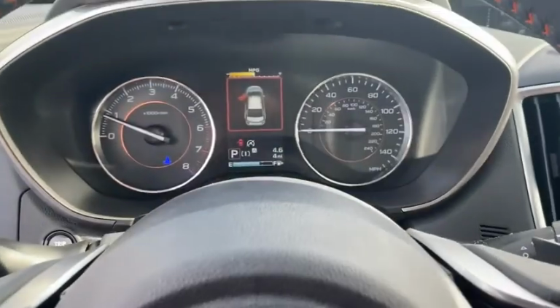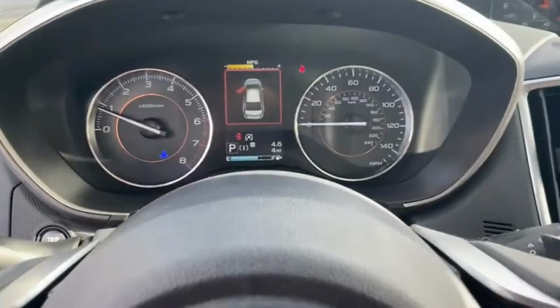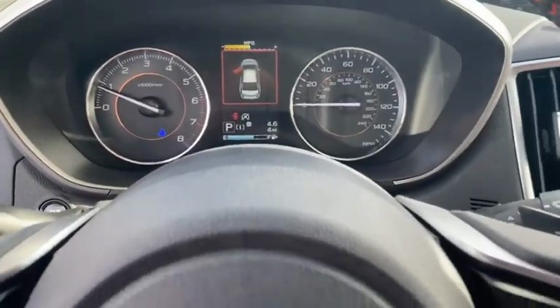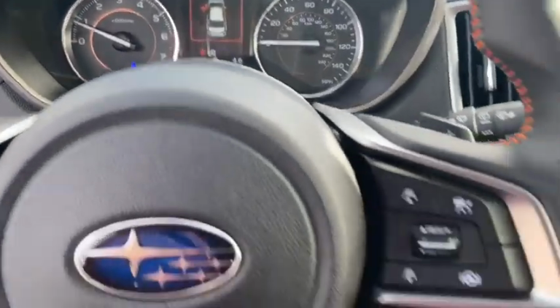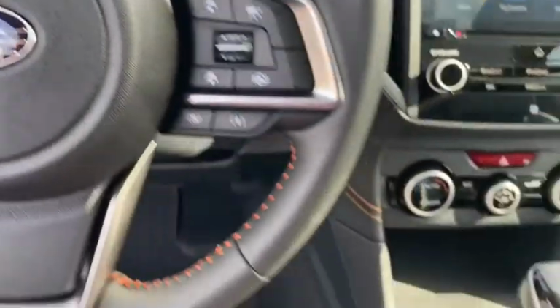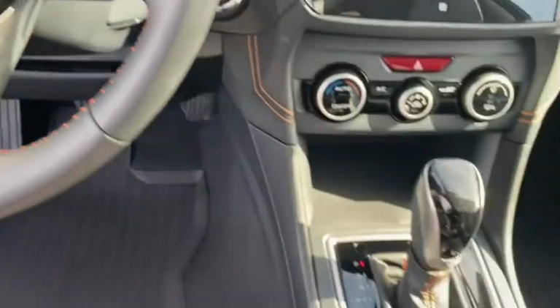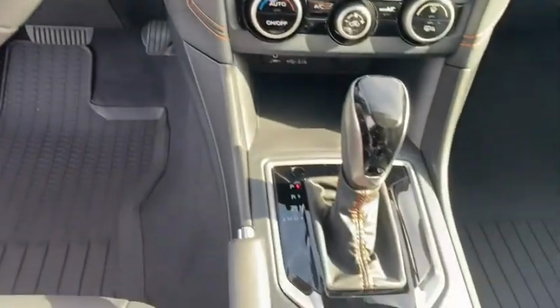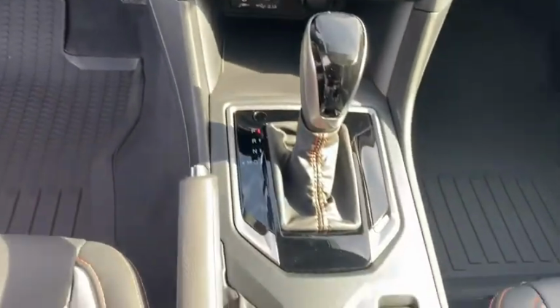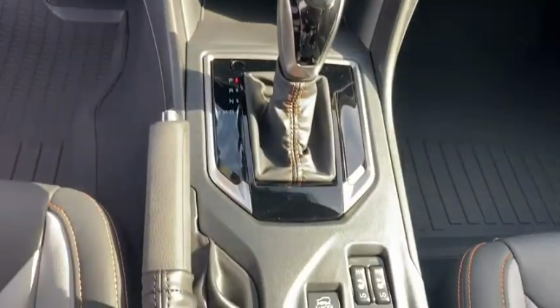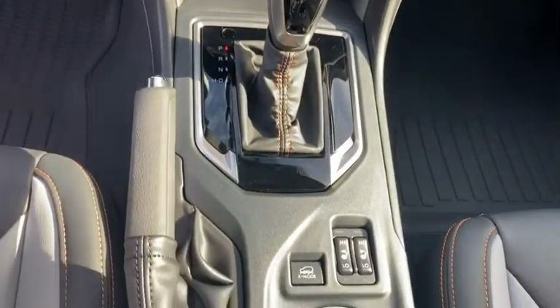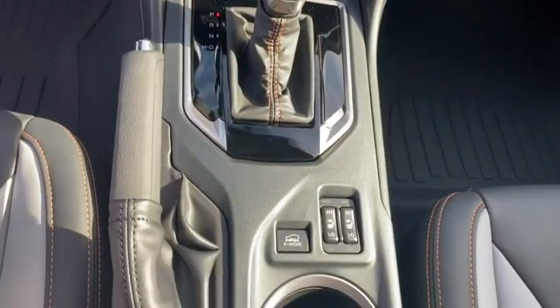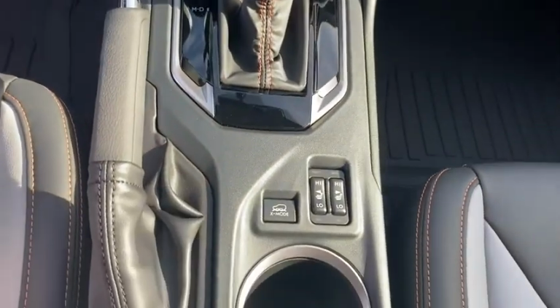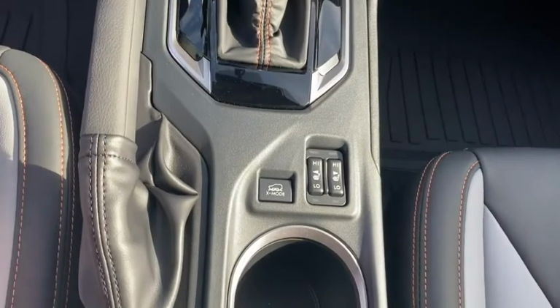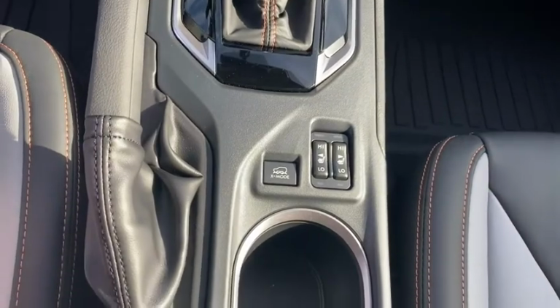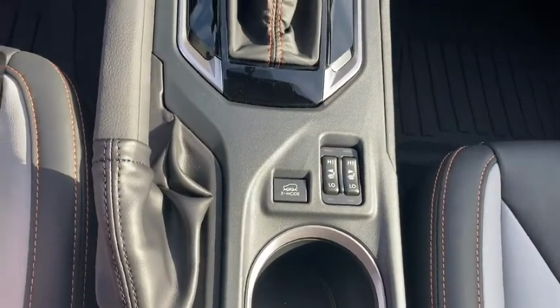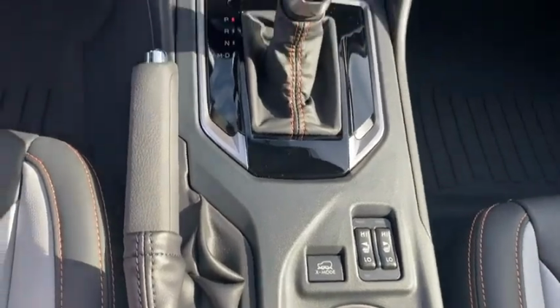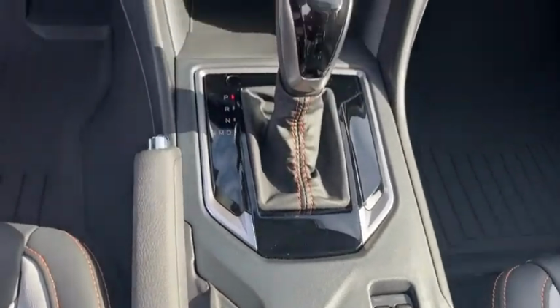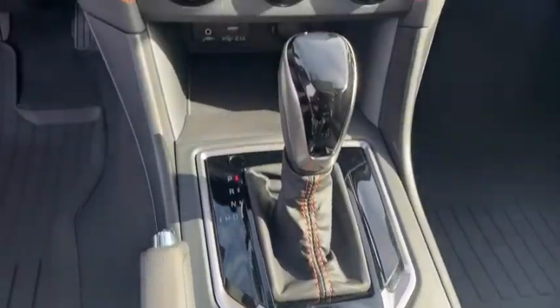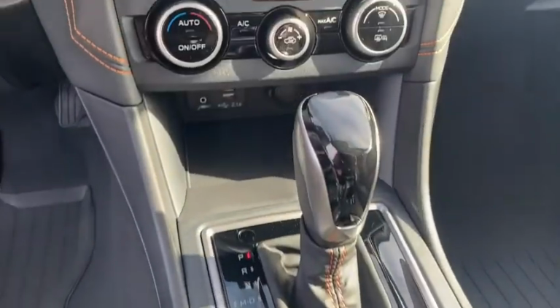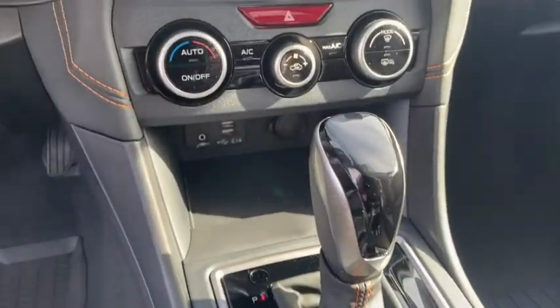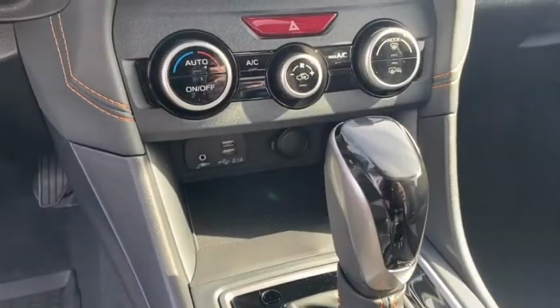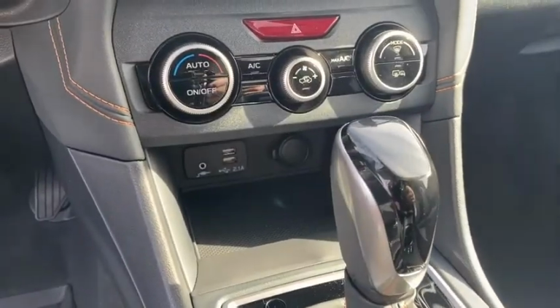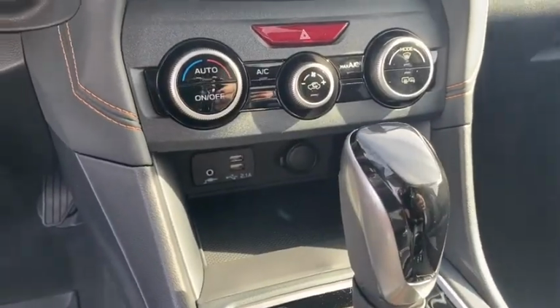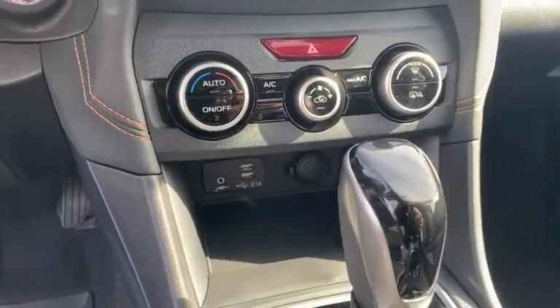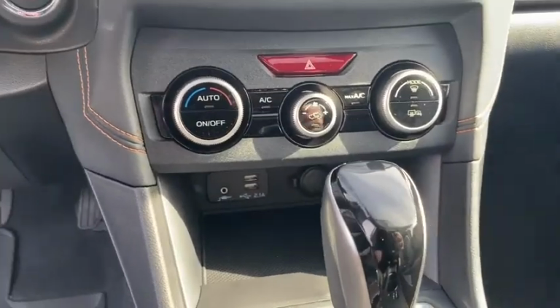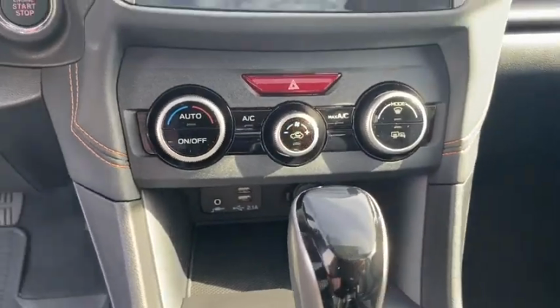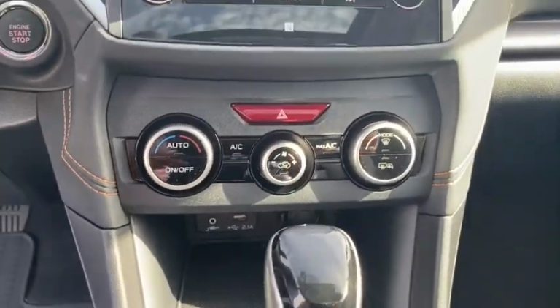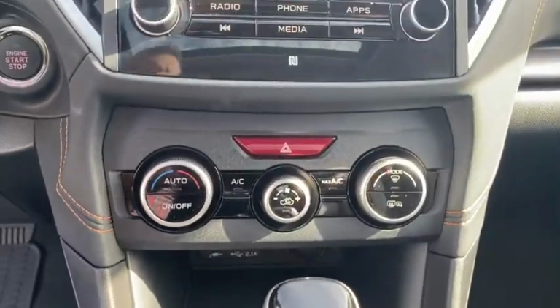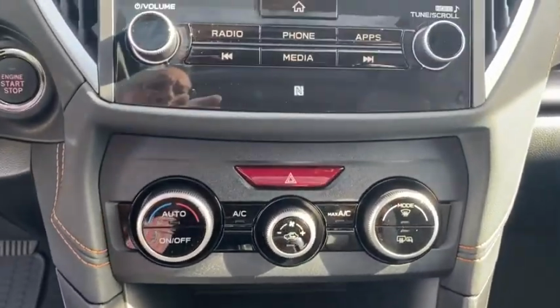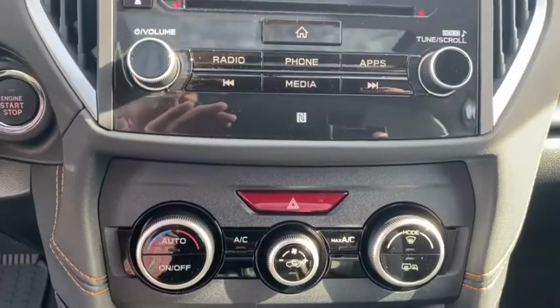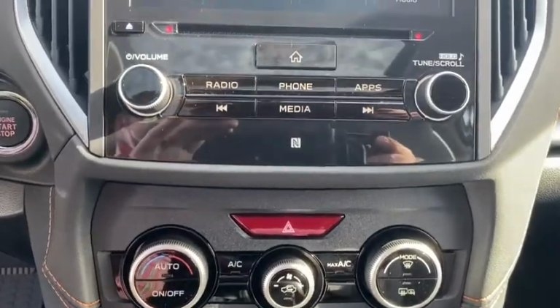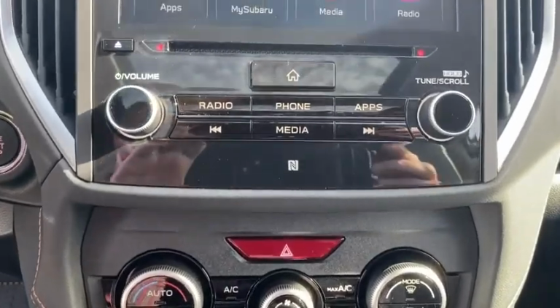Power windows, heated front seats, tachometer, brake assist, overhead console, power moonroof, remote keyless entry, panic alarm, power driver's seat.